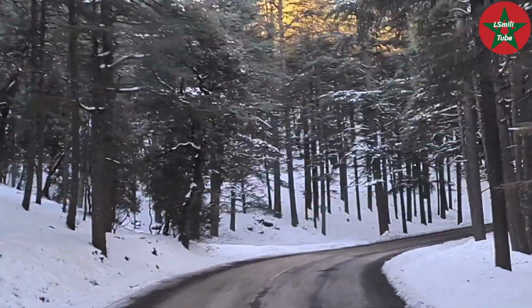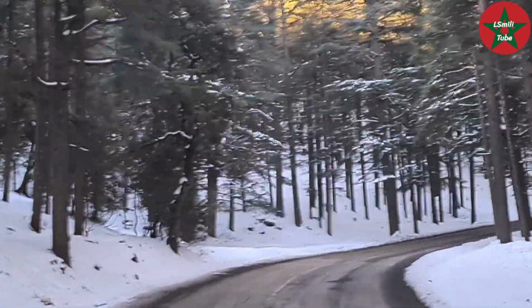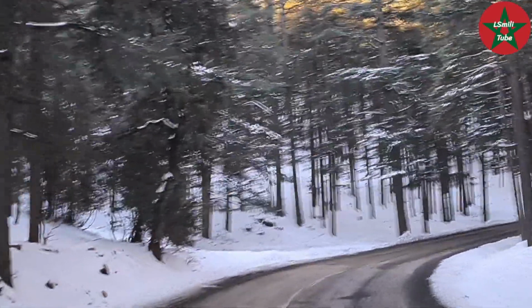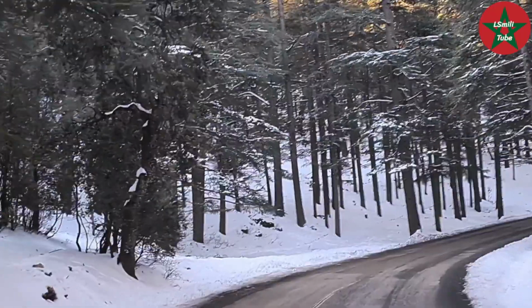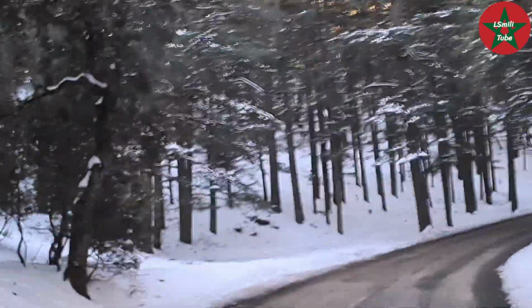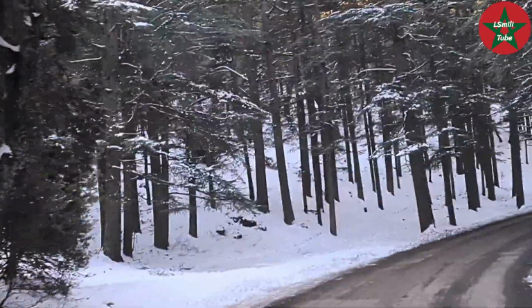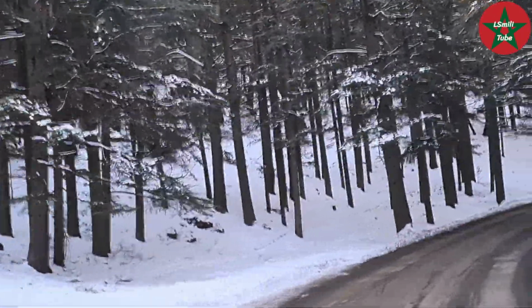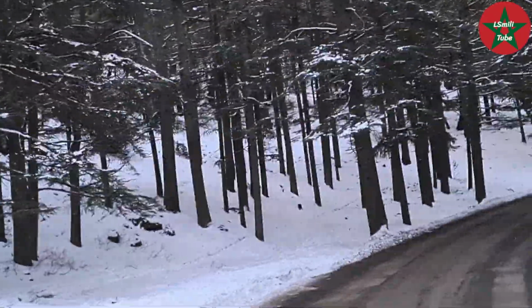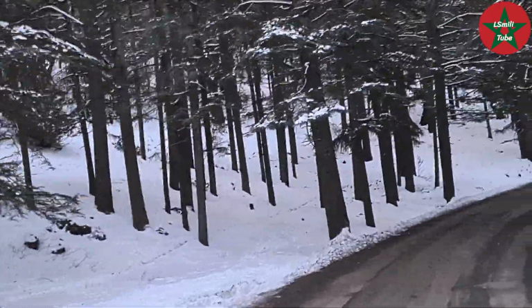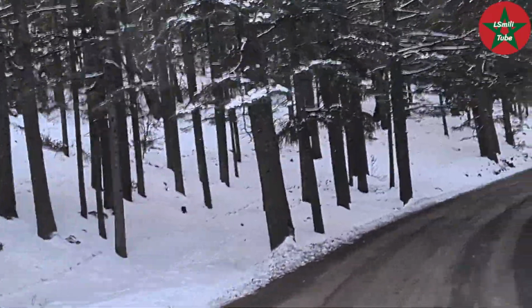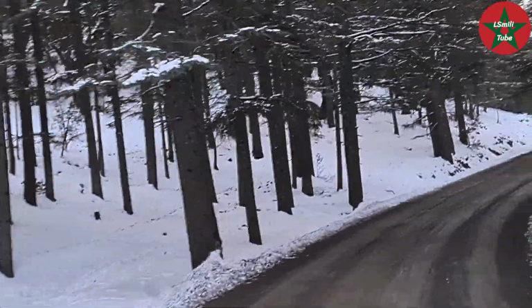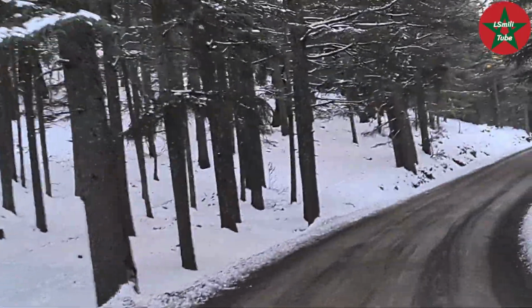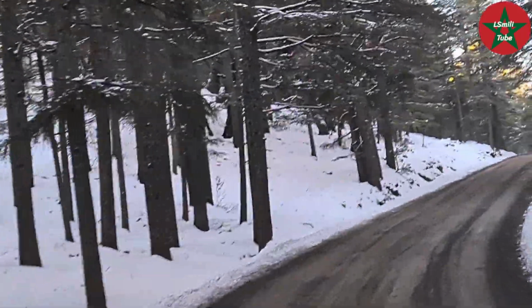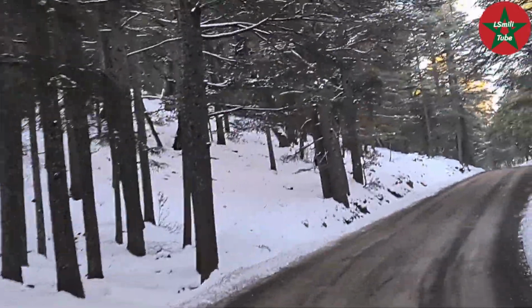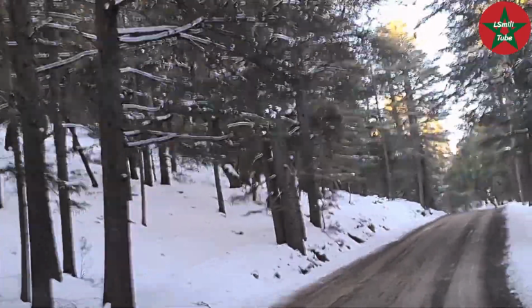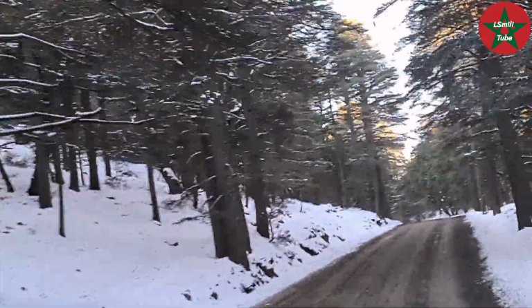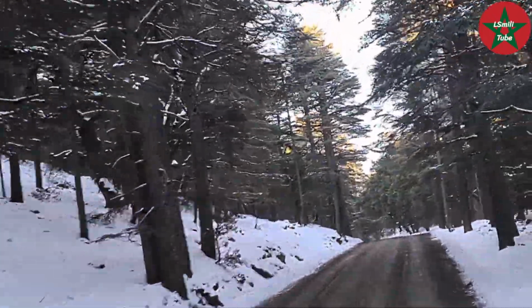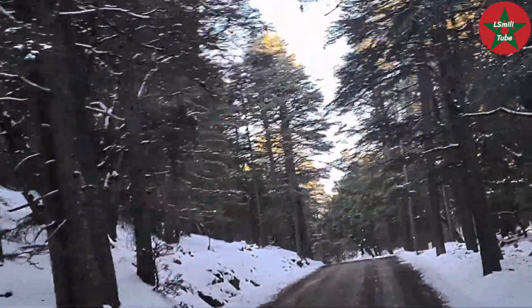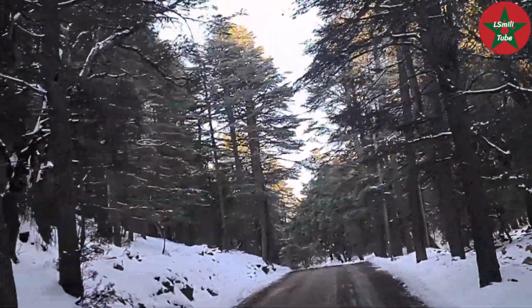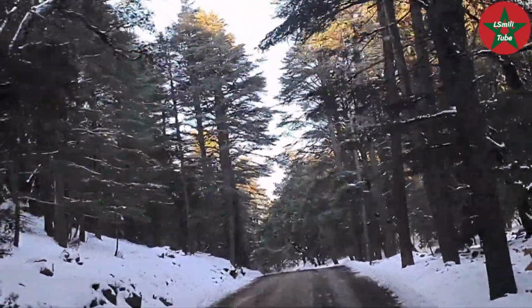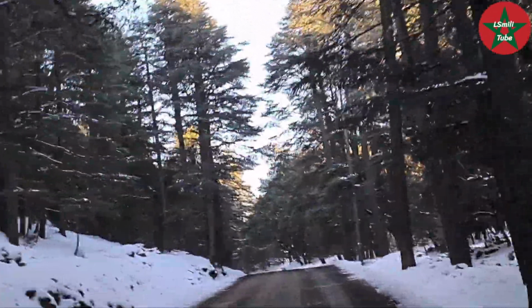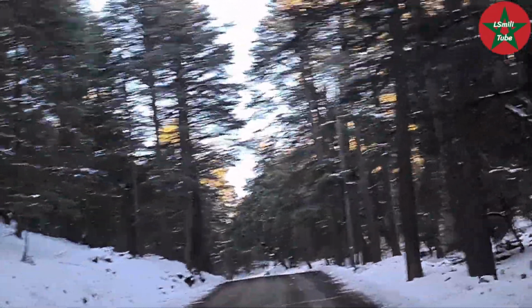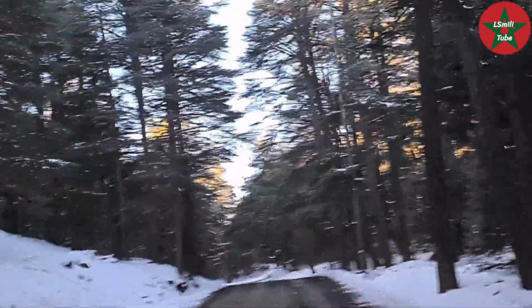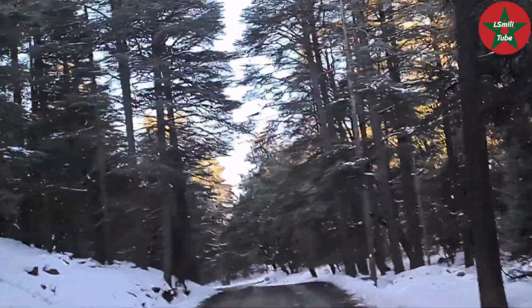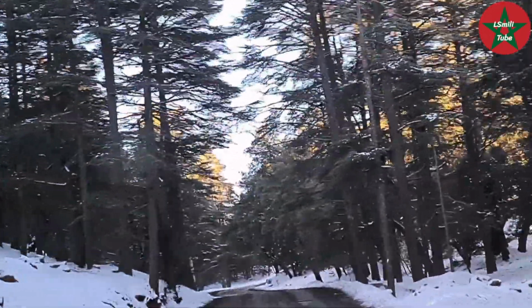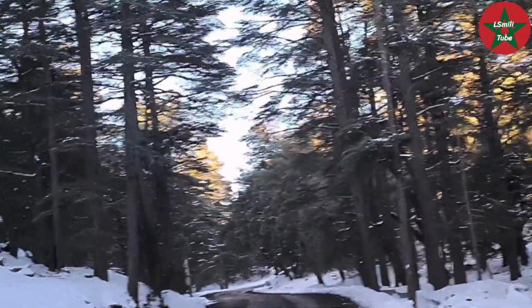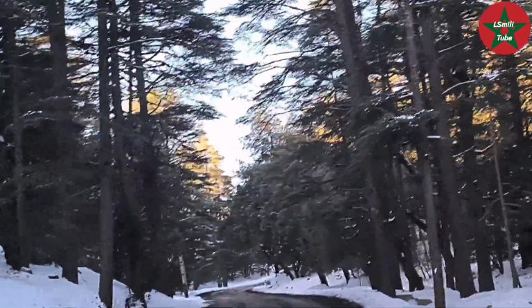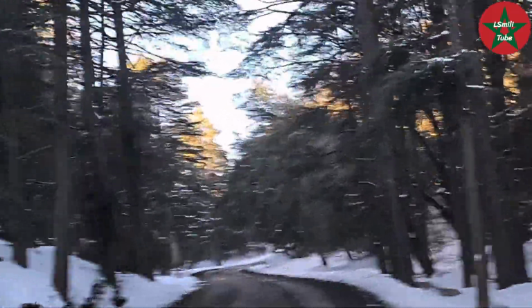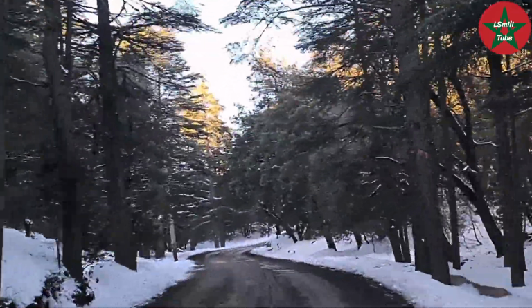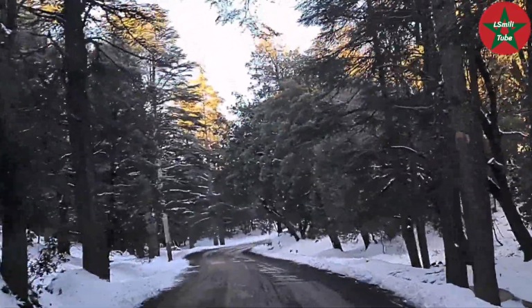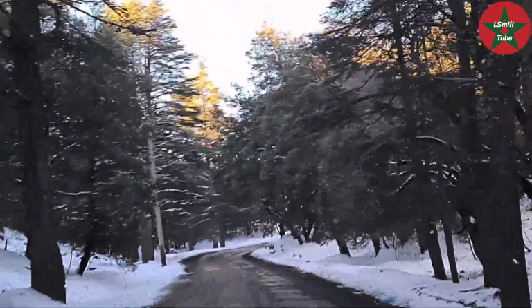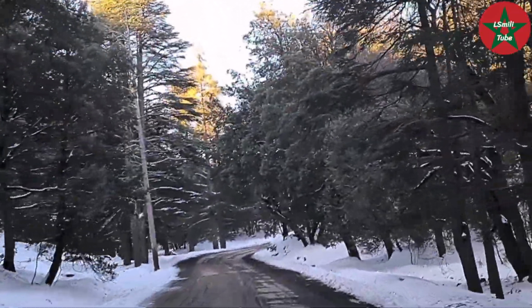The Atlas cedar in Morocco is very similar in all characteristics to the other varieties of Lebanon cedar. The differences are hard to discern.